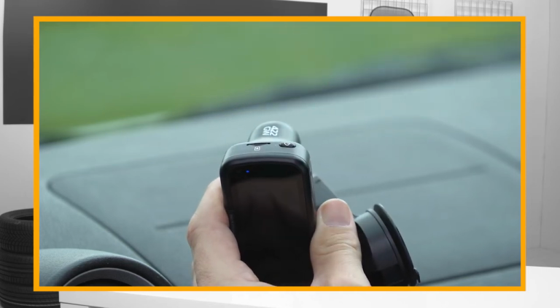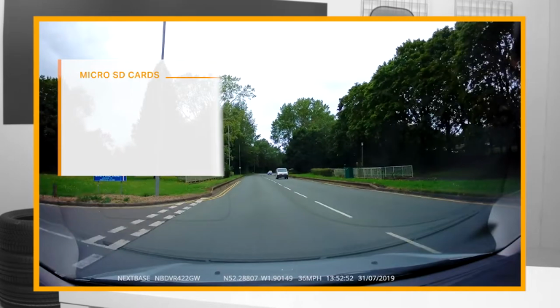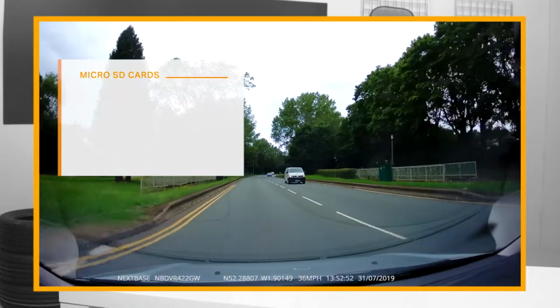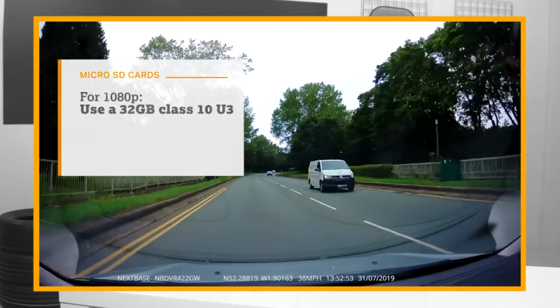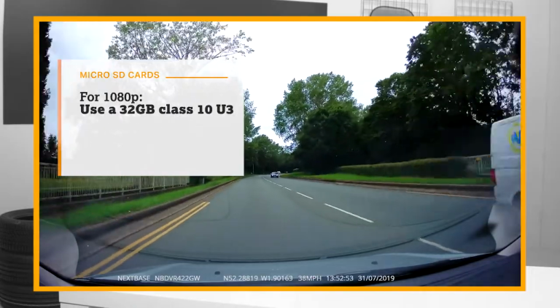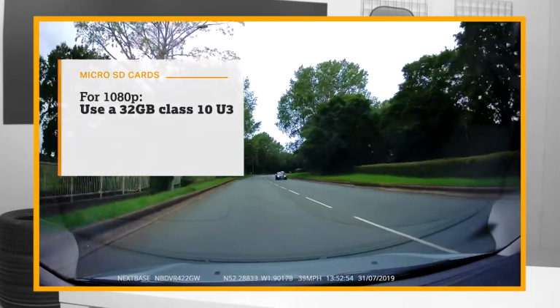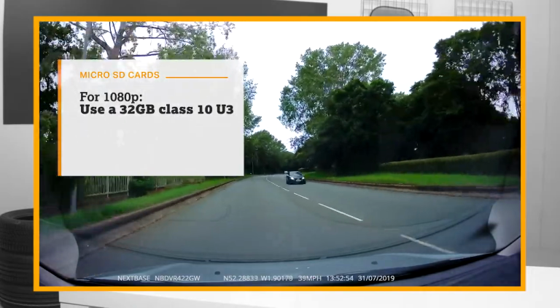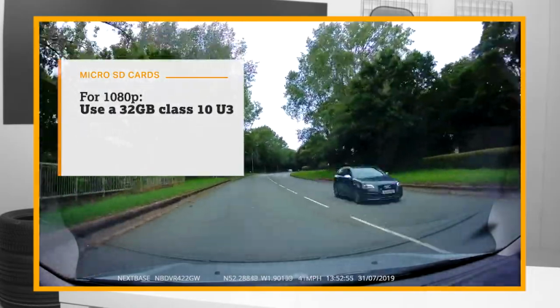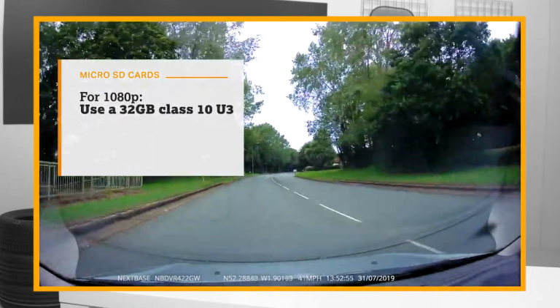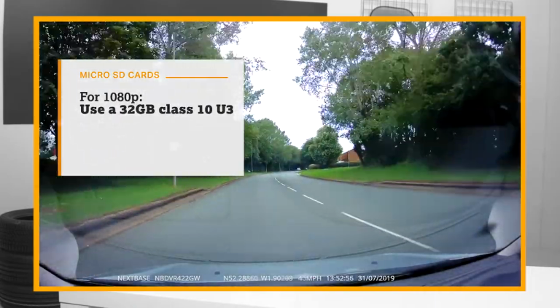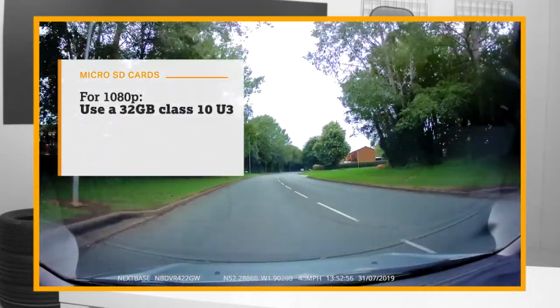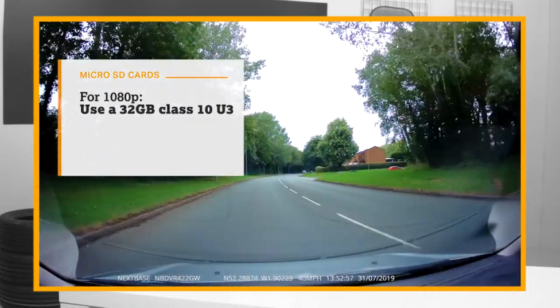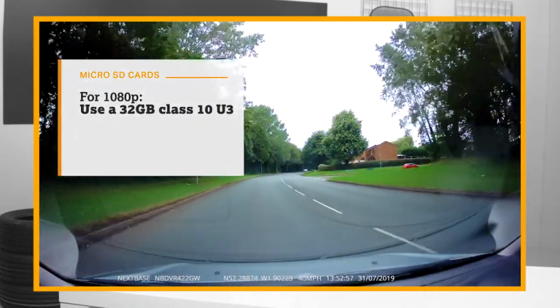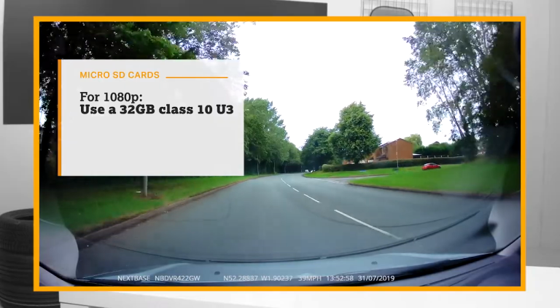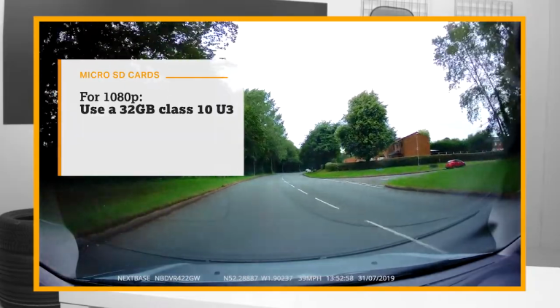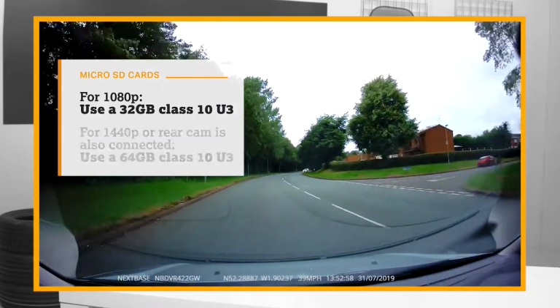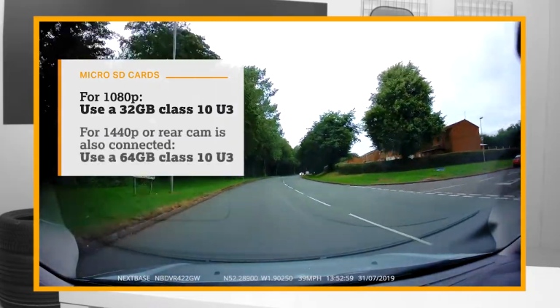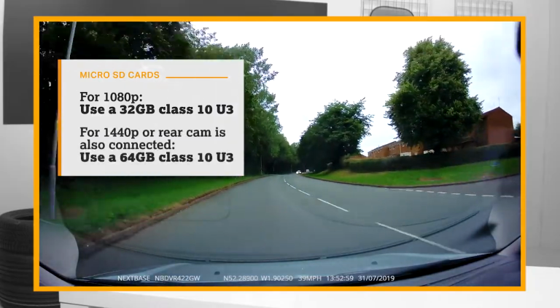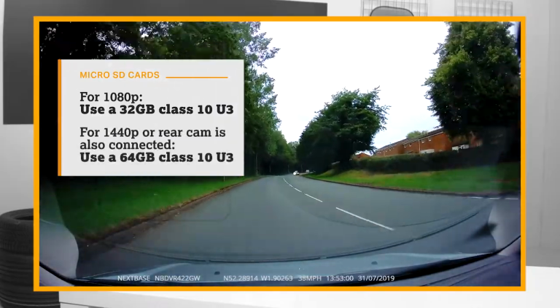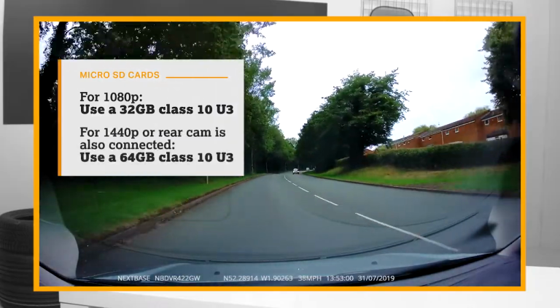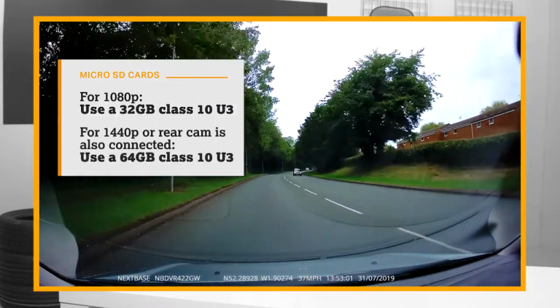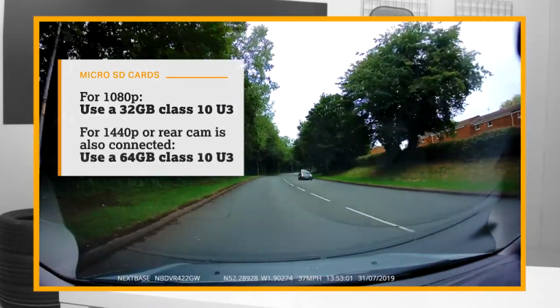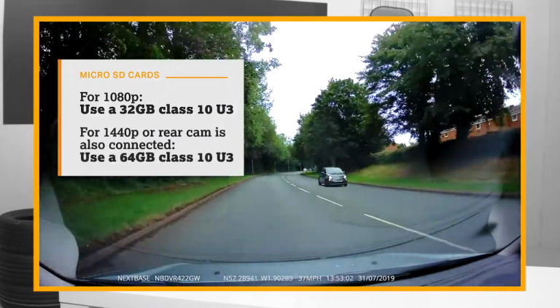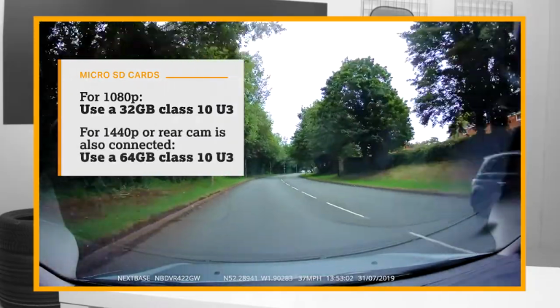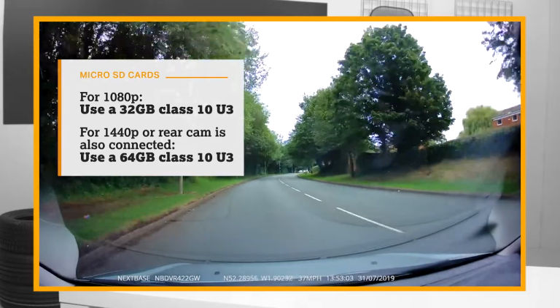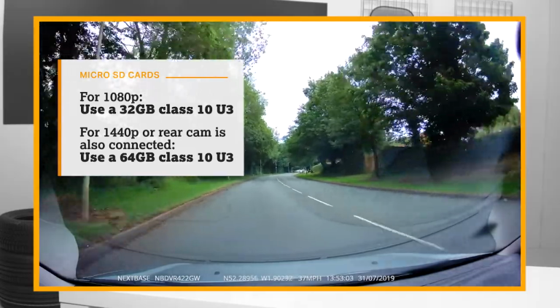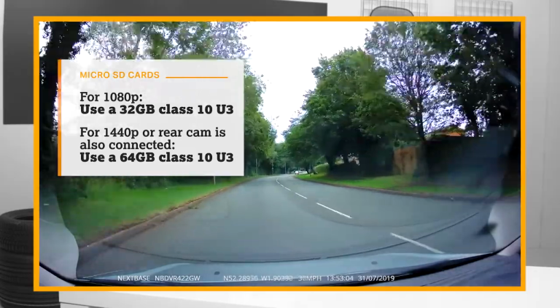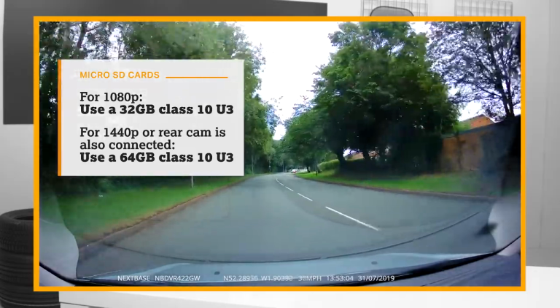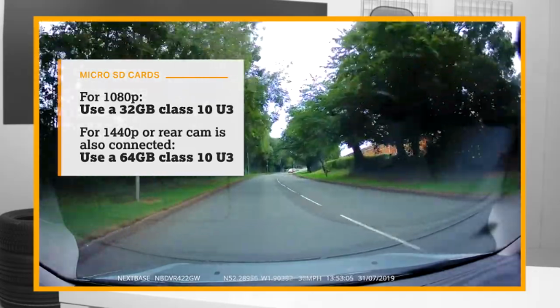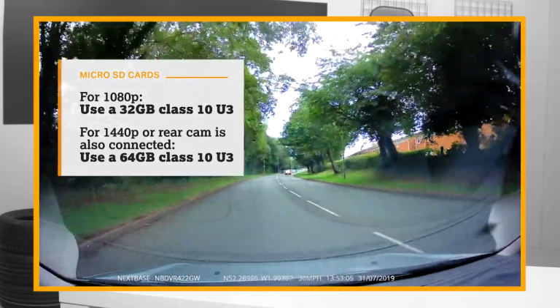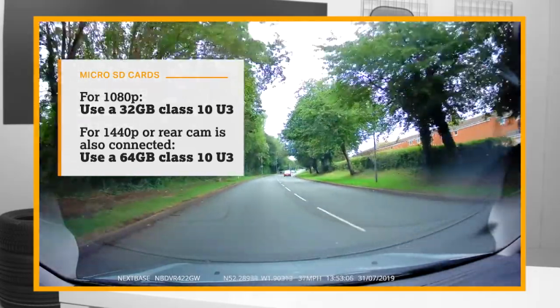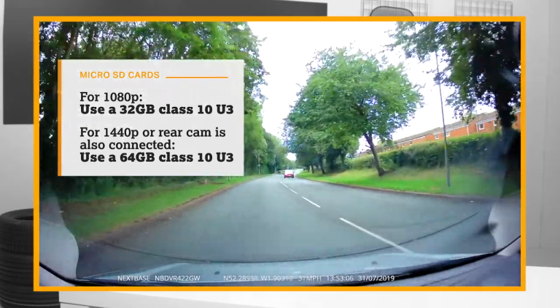For dashcams with a resolution of 1080p and lower, a 32 gigabyte class 10 U3 card is sufficient. When a rear camera is added, or the resolution is 1440p and over, it's best that a 64 gigabyte class 10 U3 card is used.